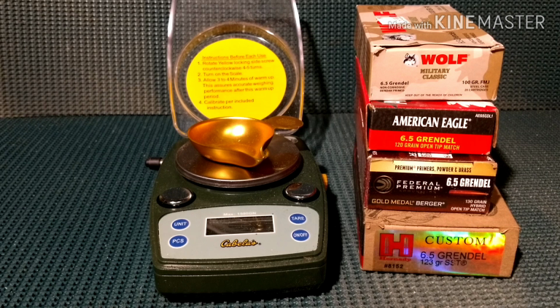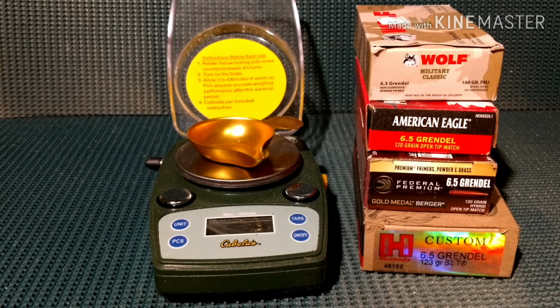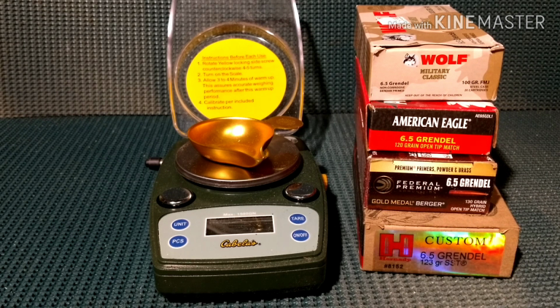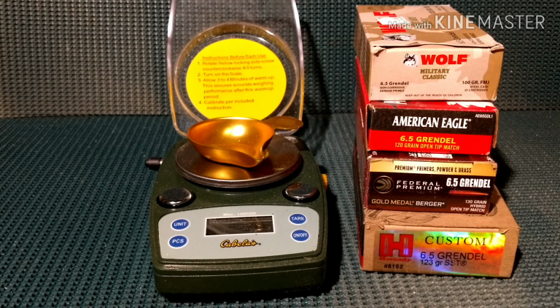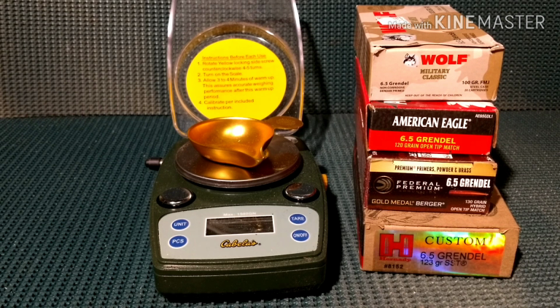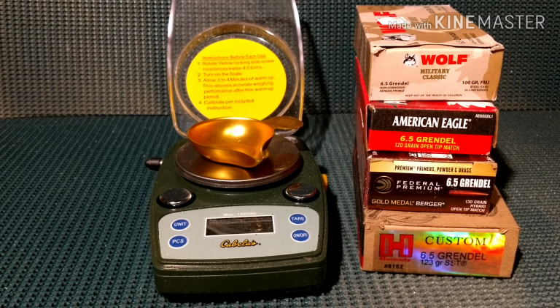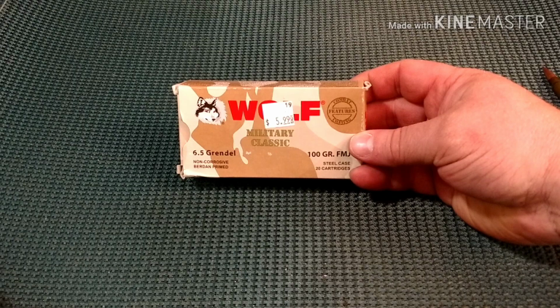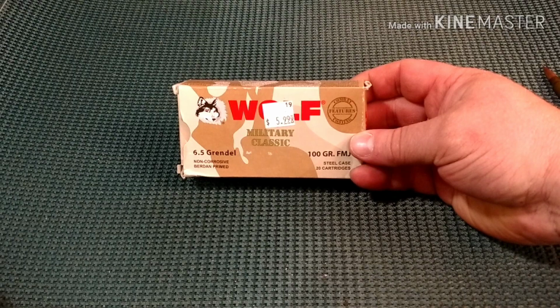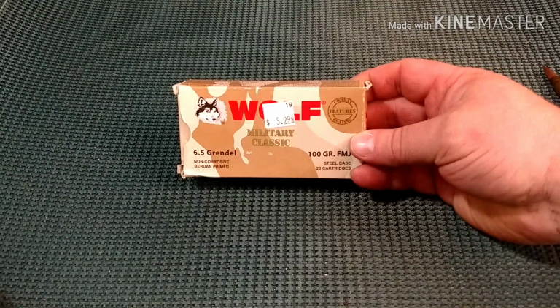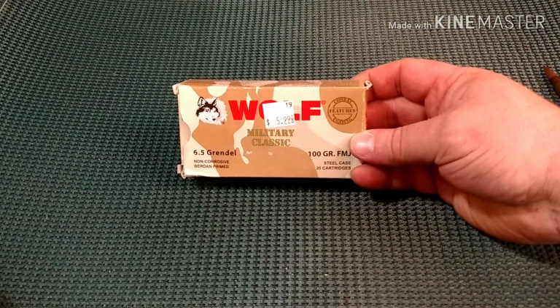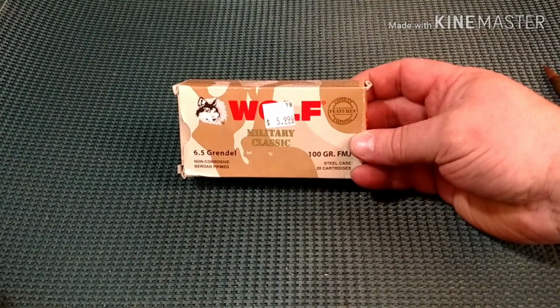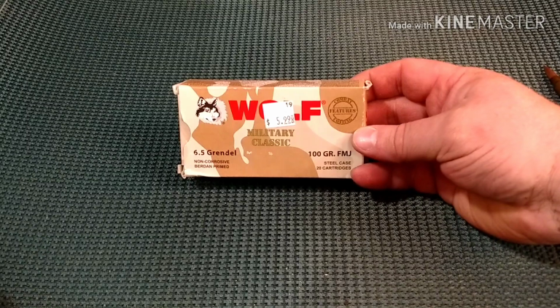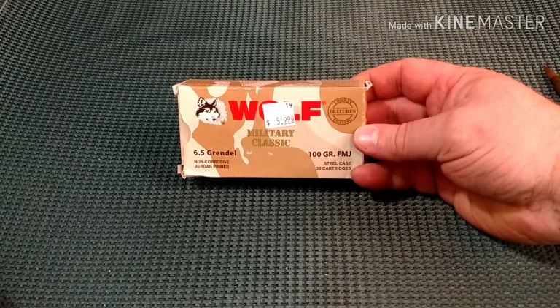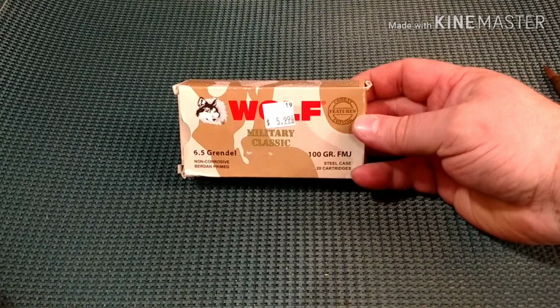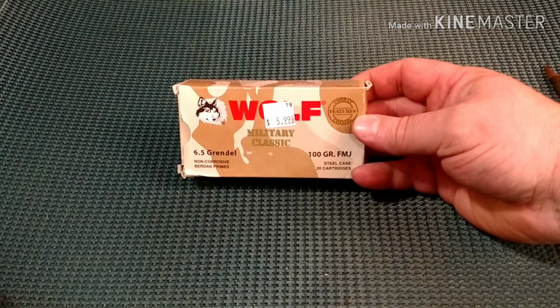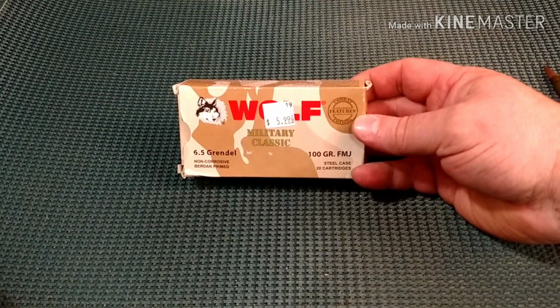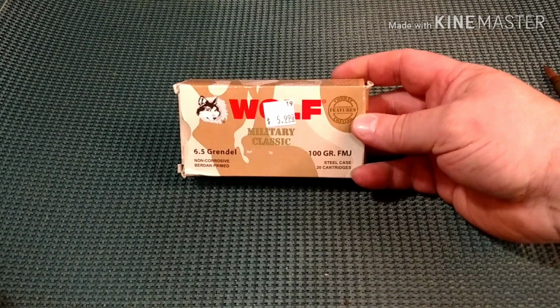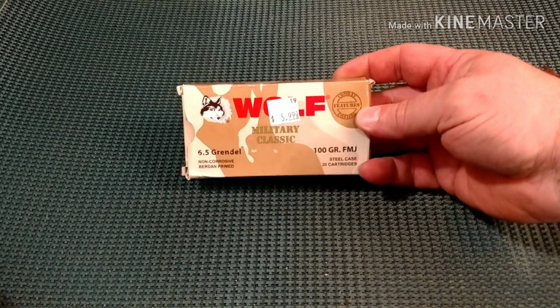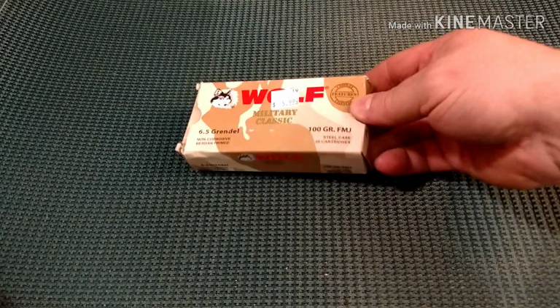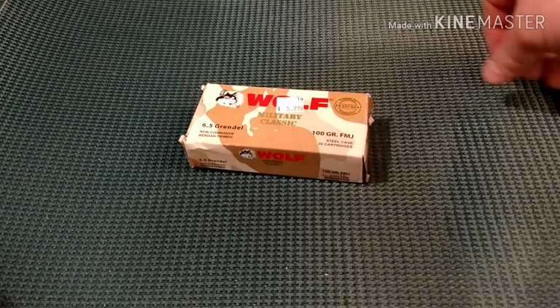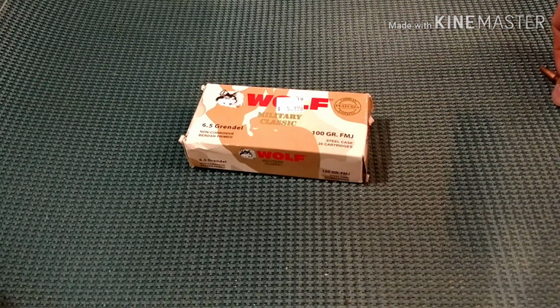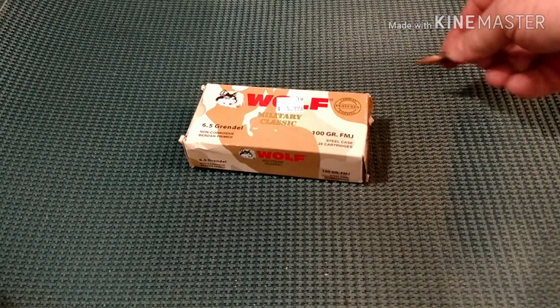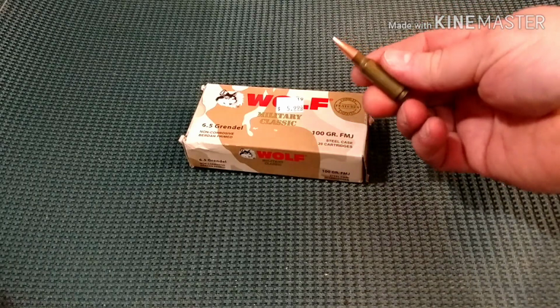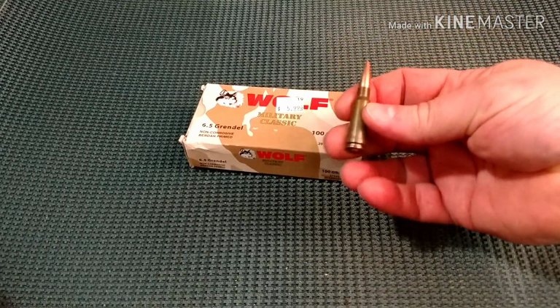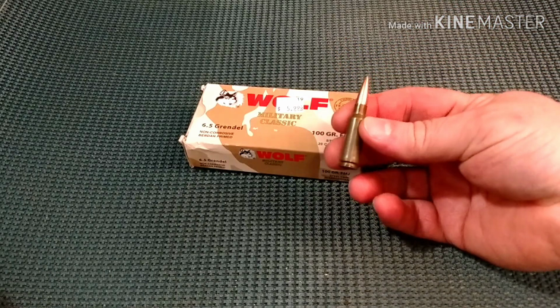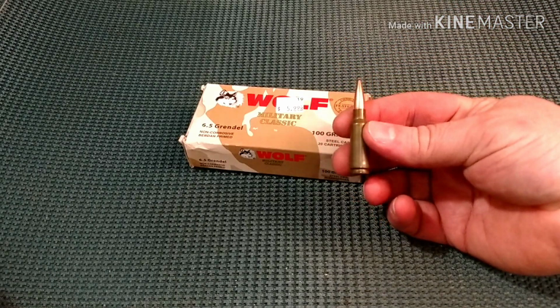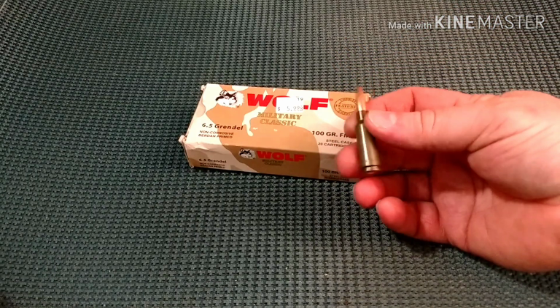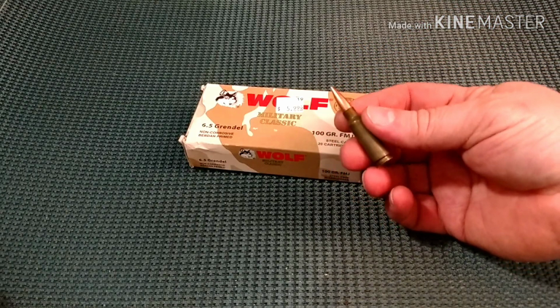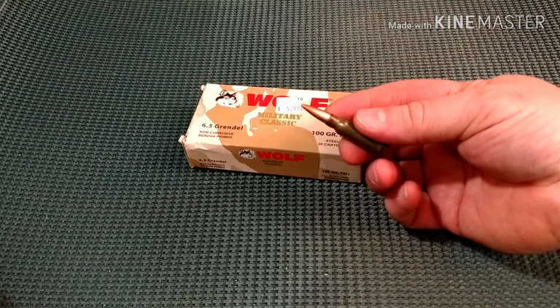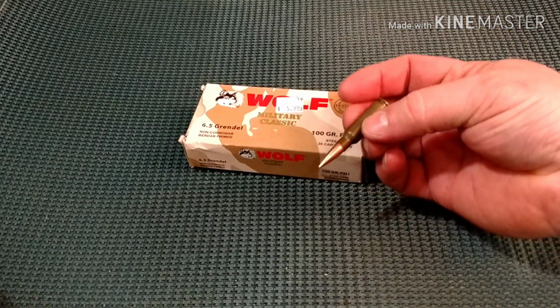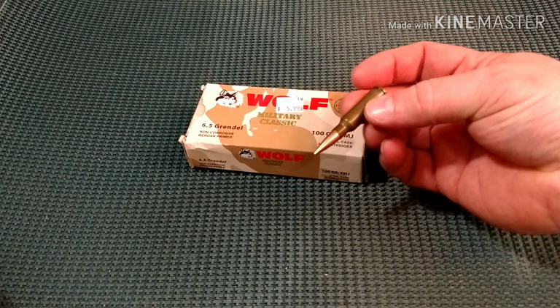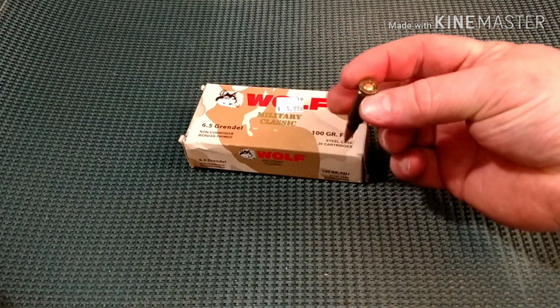6.5 Grendel ammo teardown coming up. Today we're going to do a teardown of the Wolf 6.5 Grendel 100 grain full metal jacket, steel case ammo.